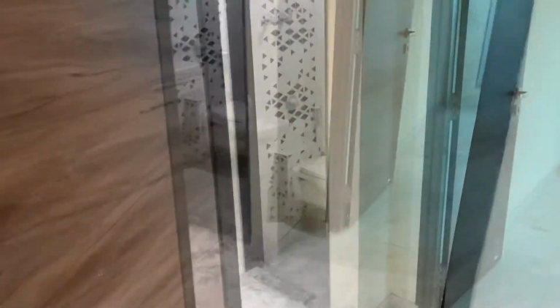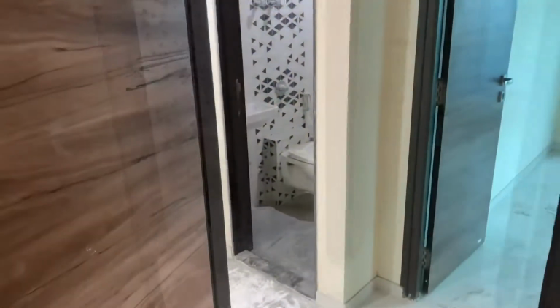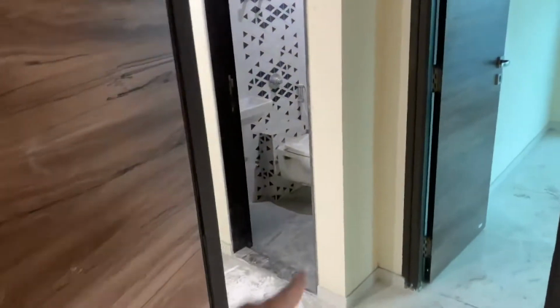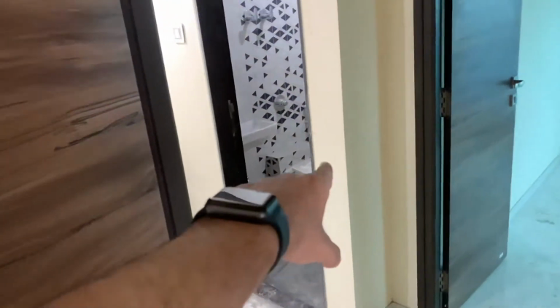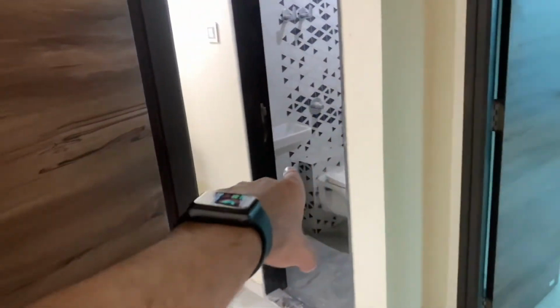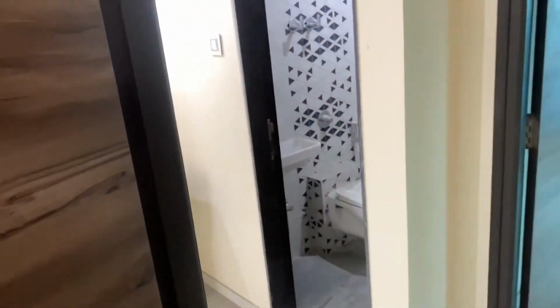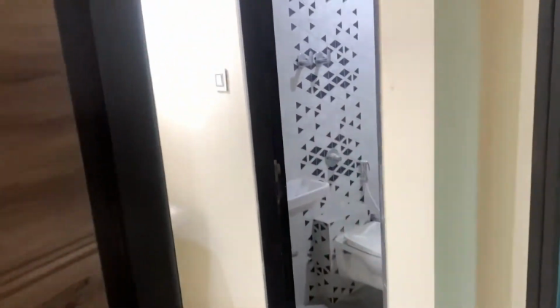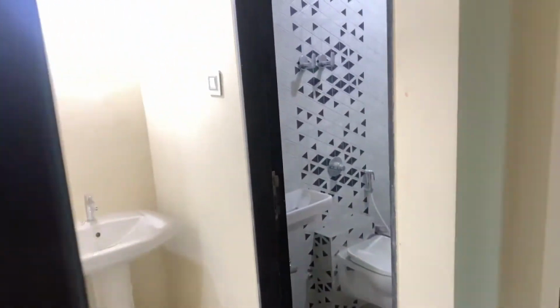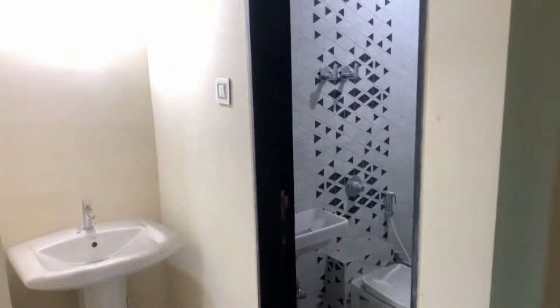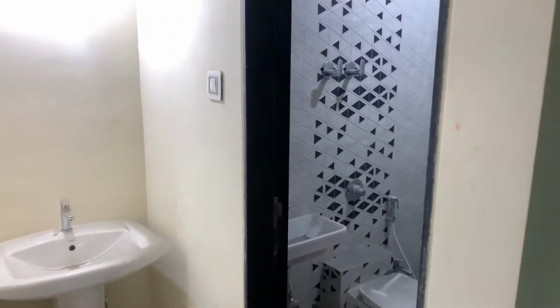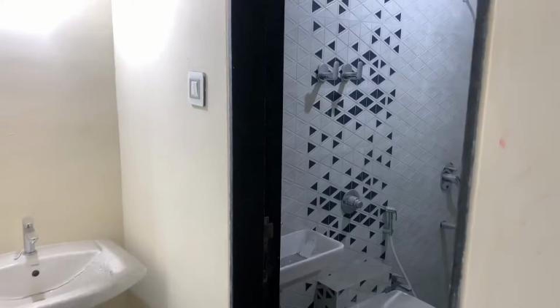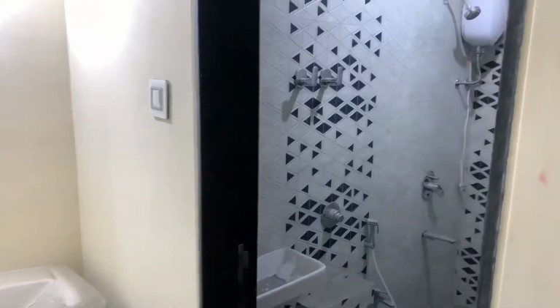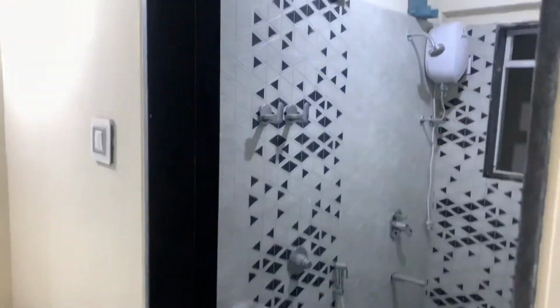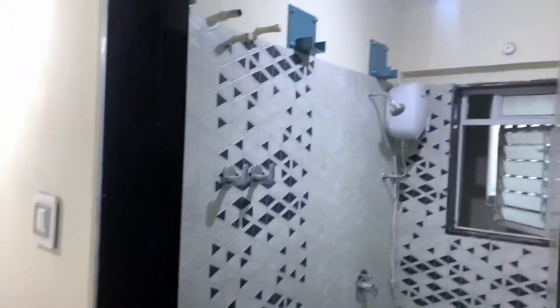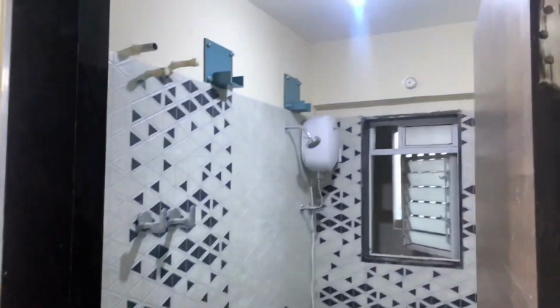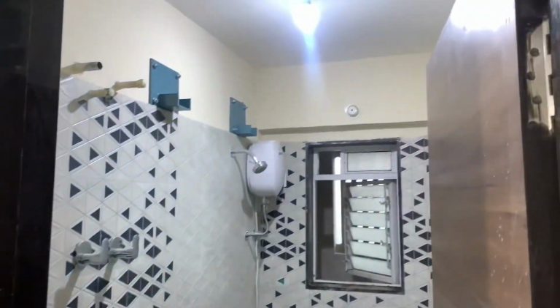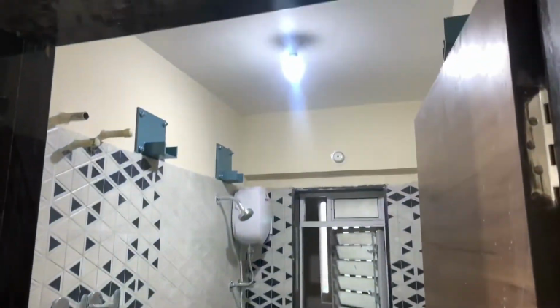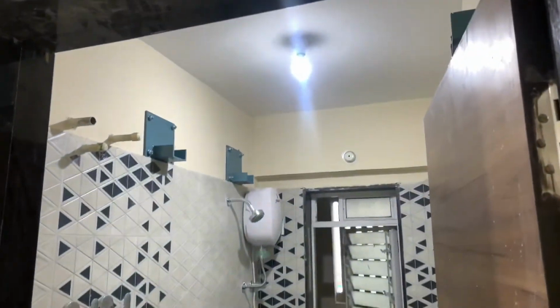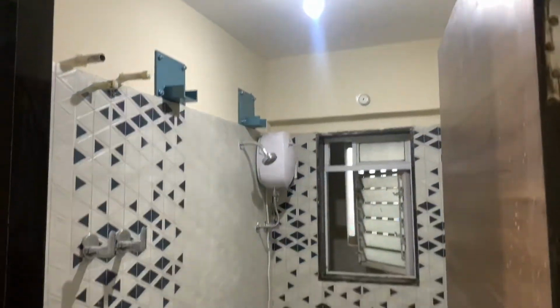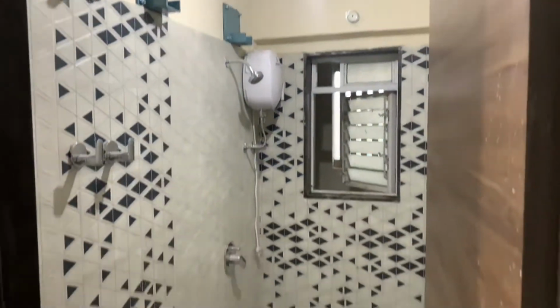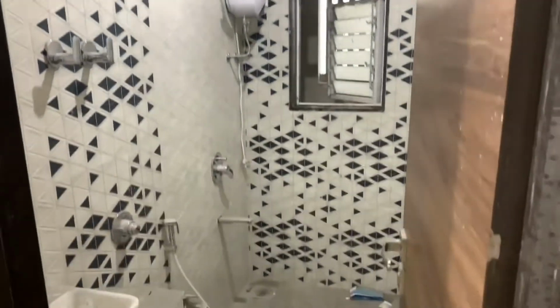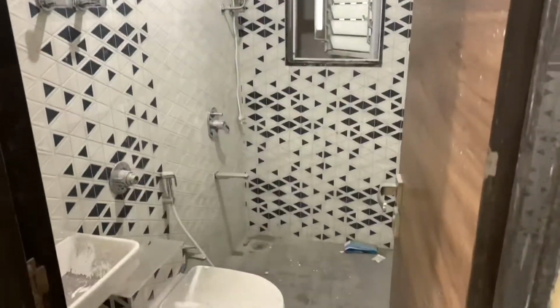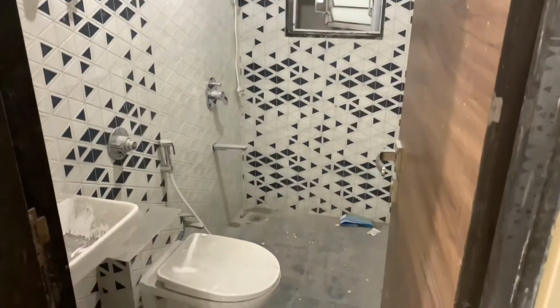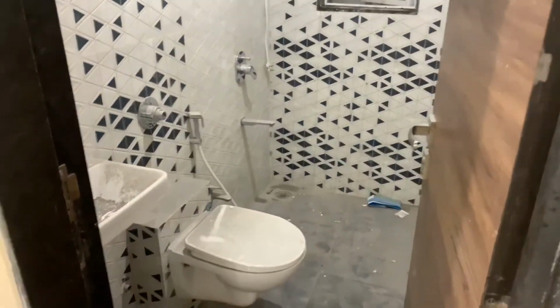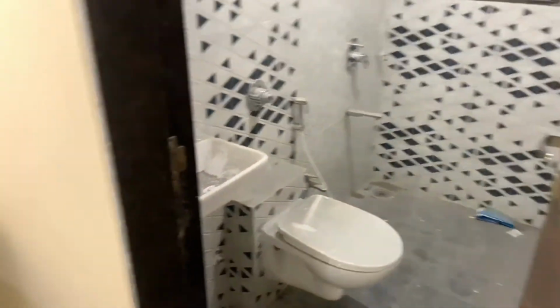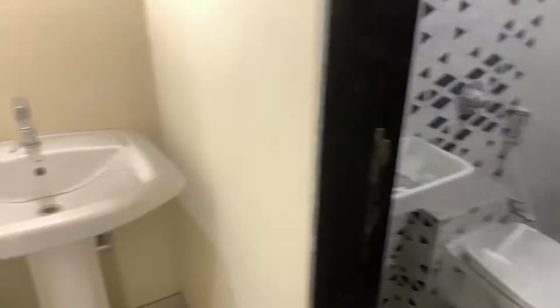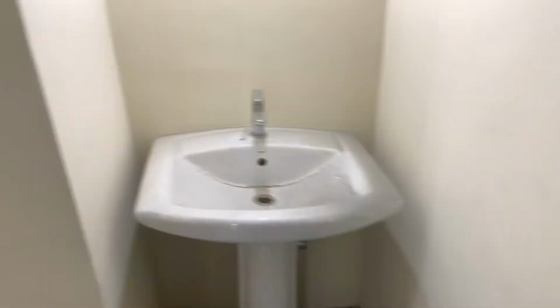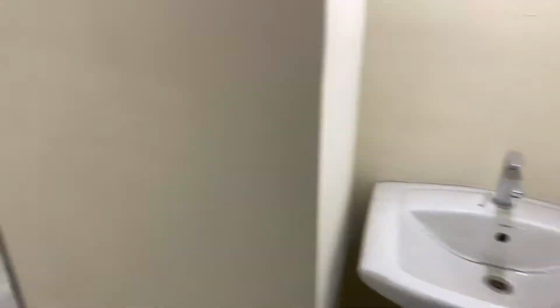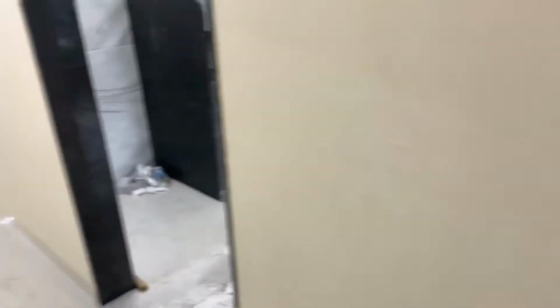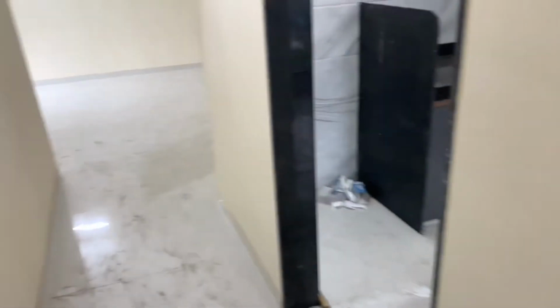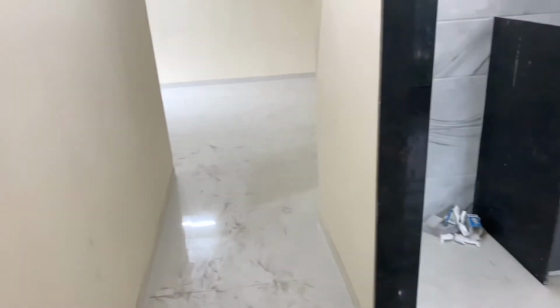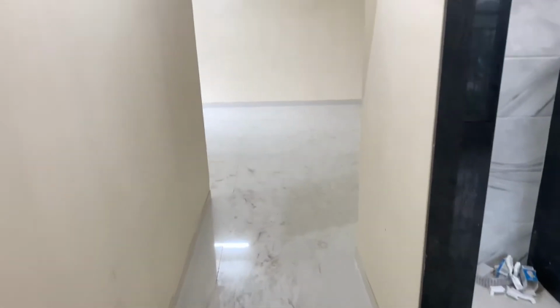And this is the common washroom. Do contact for more details — Bilal Danani and Abrar Danani. Thank you.